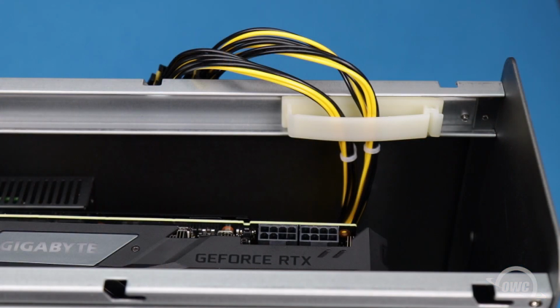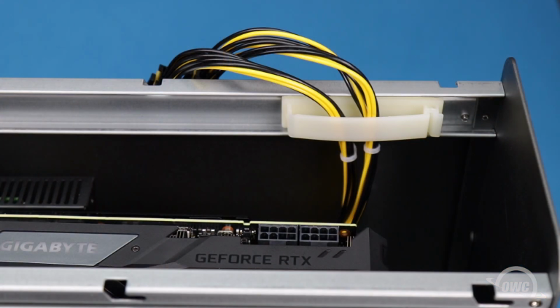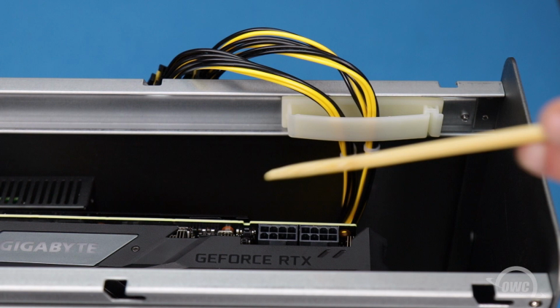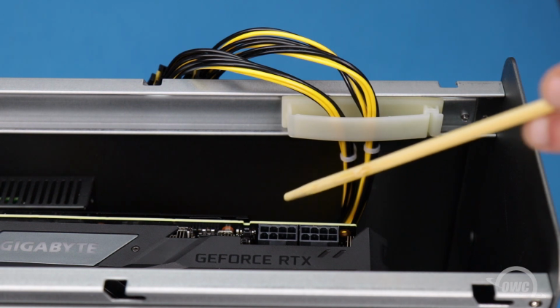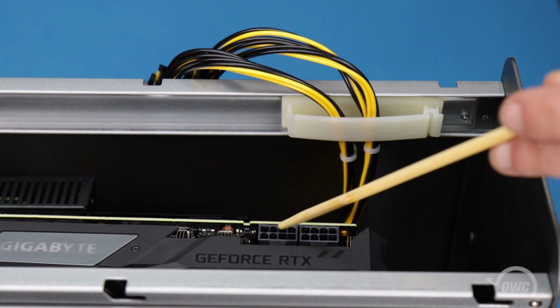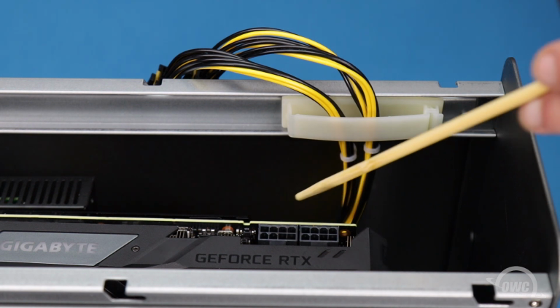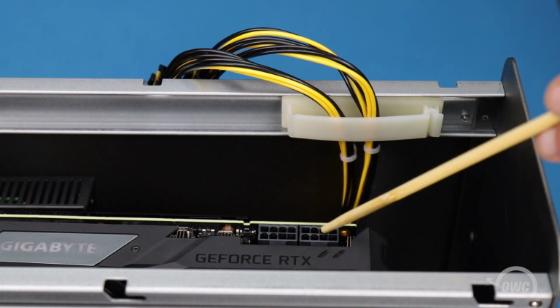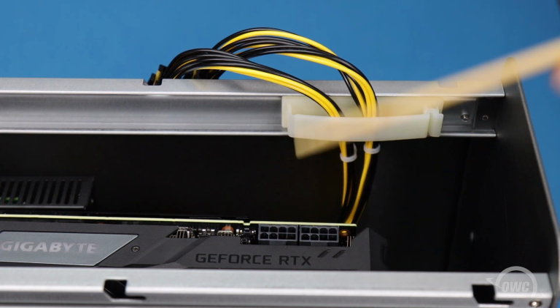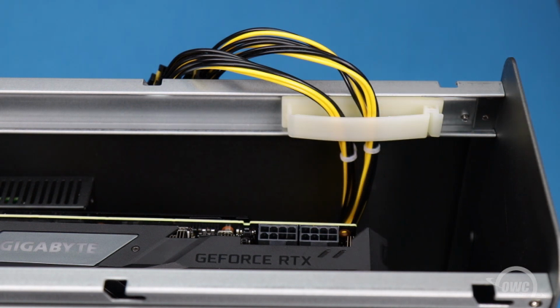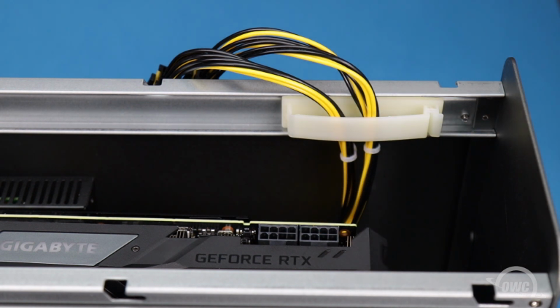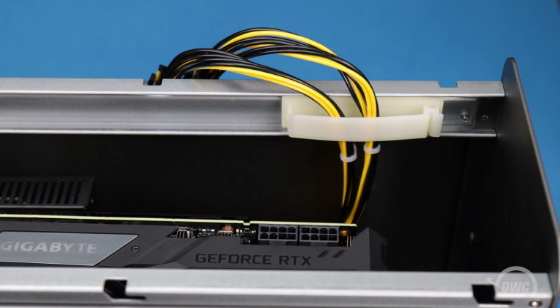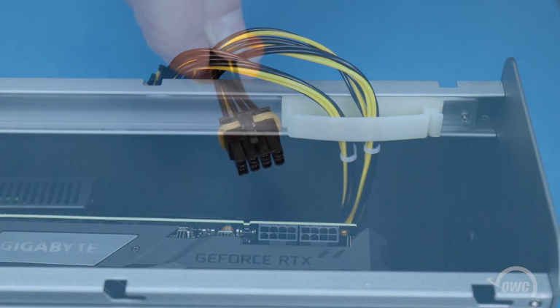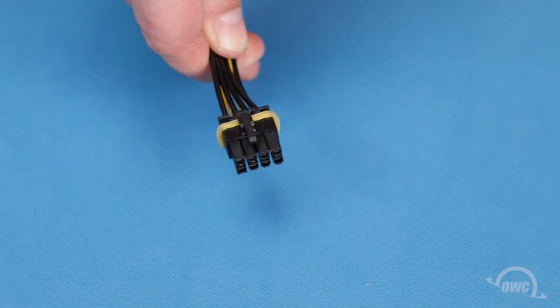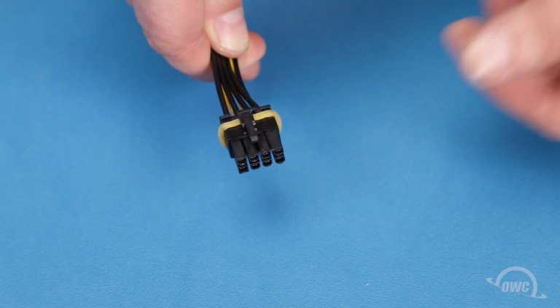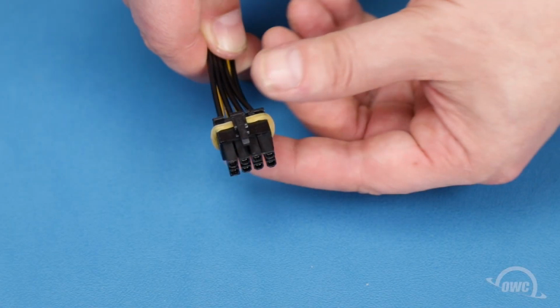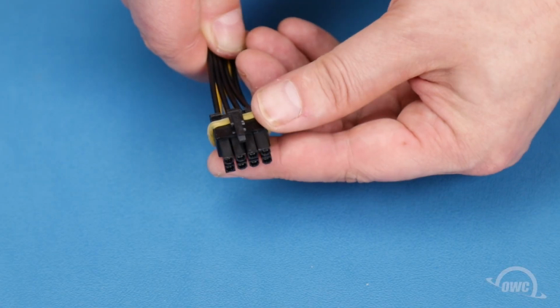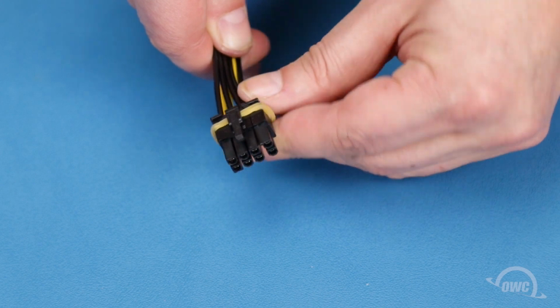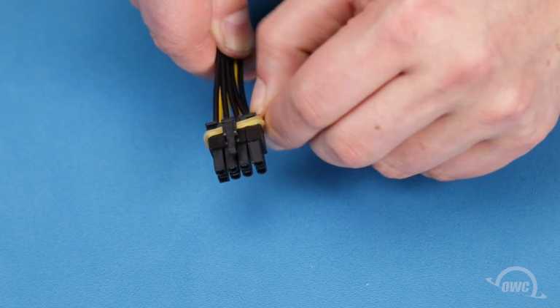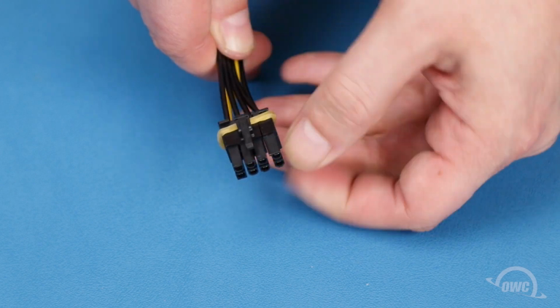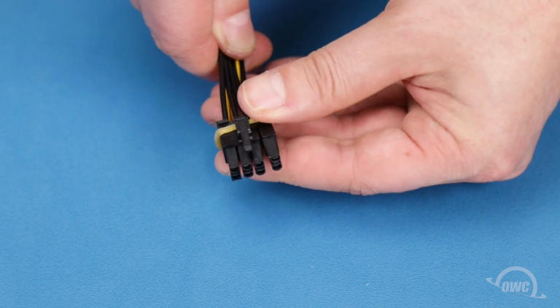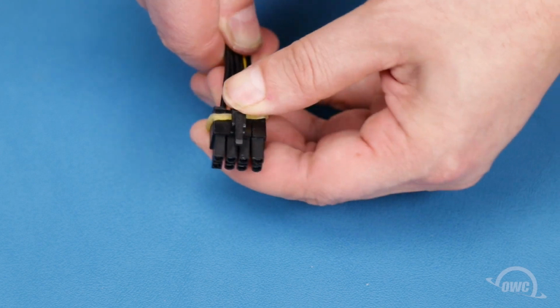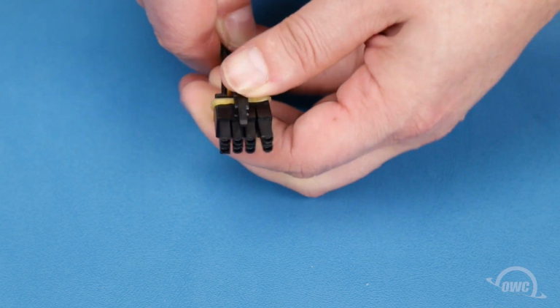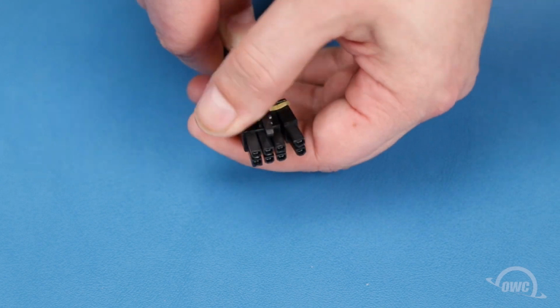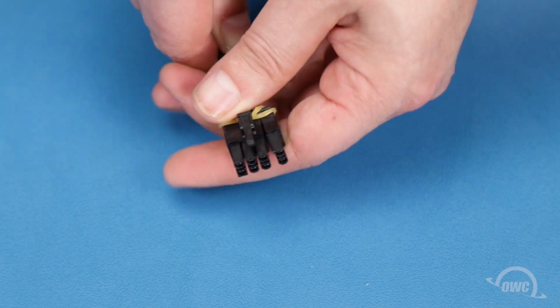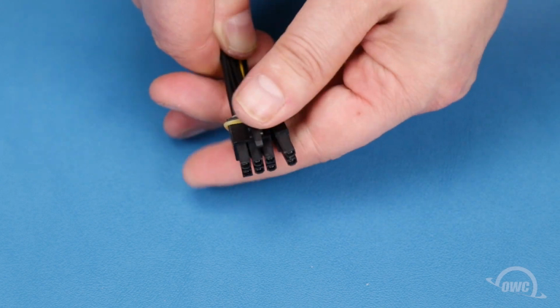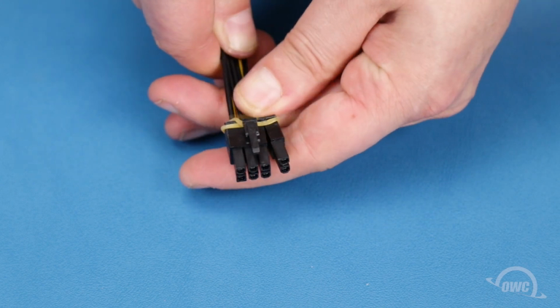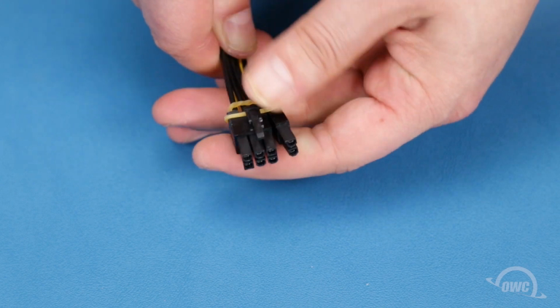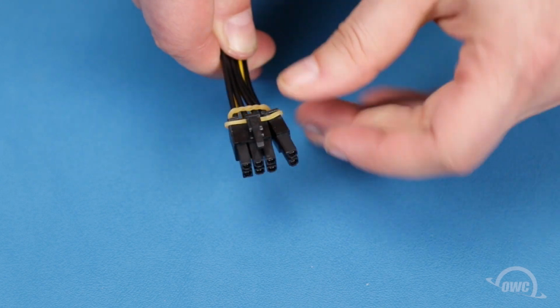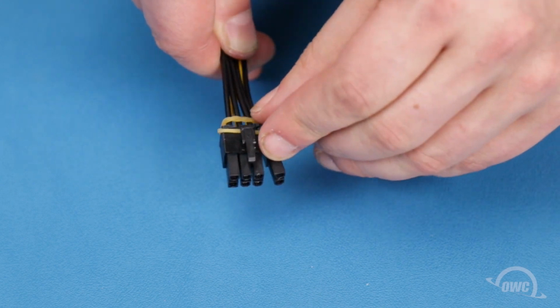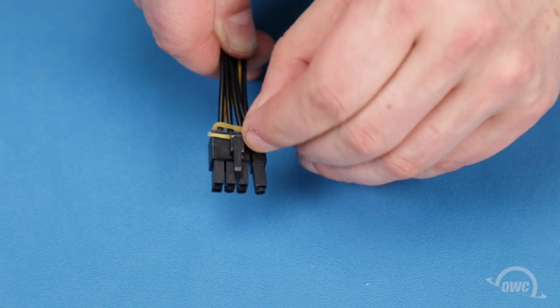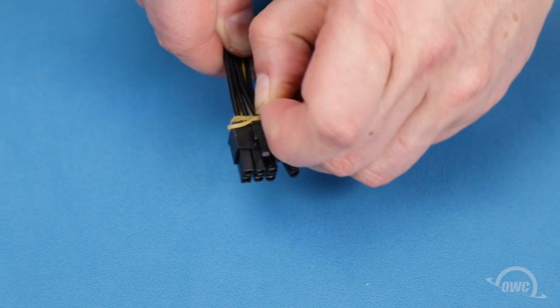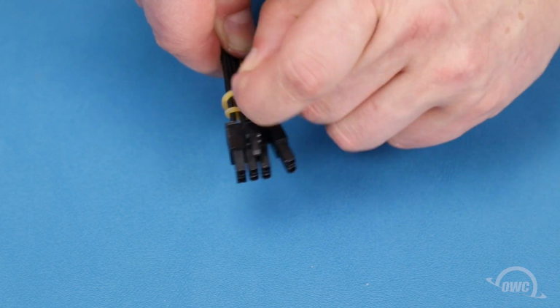If the GPU requires power, there are two power connectors available. If you need a 6-pin connector rather than an 8-pin one, roll the elastic band off the connector, allowing you to move a pair of pins out of the way.